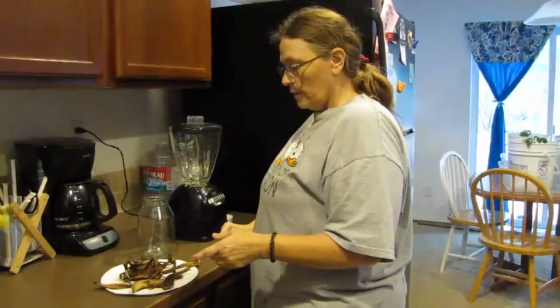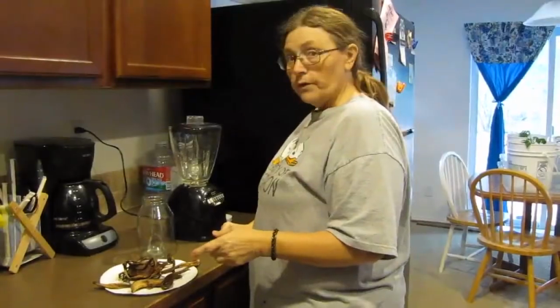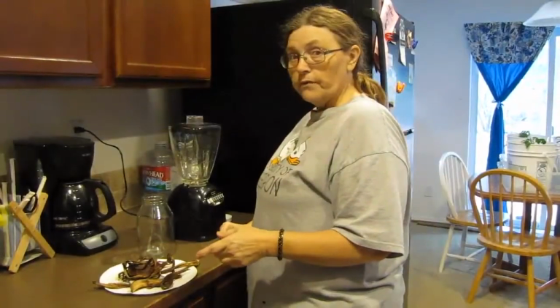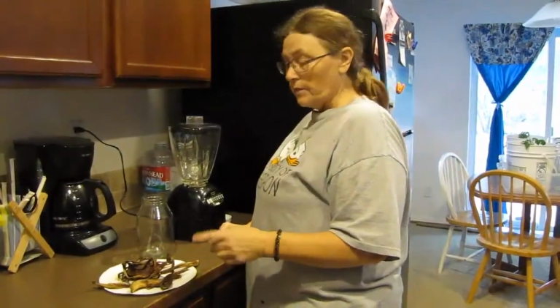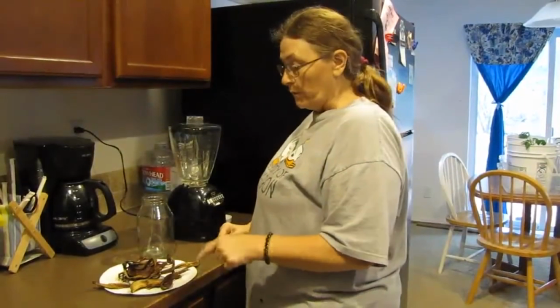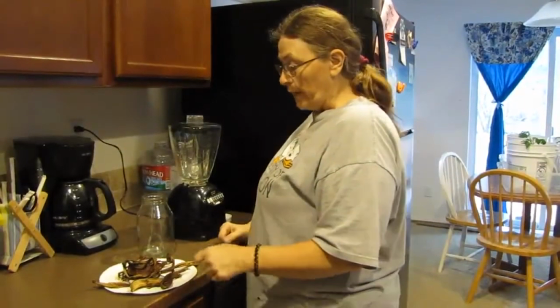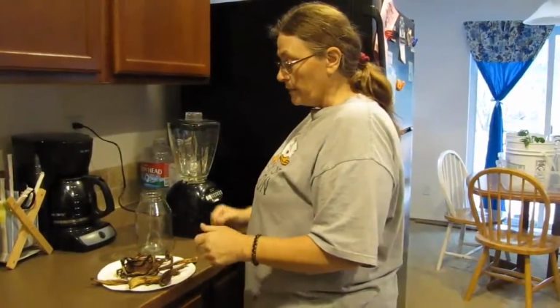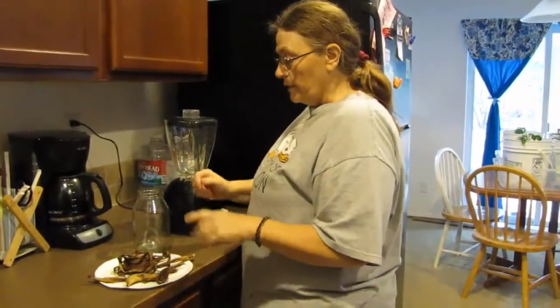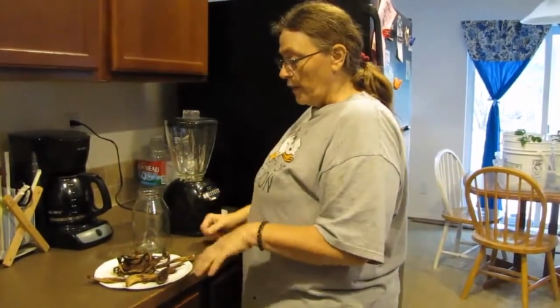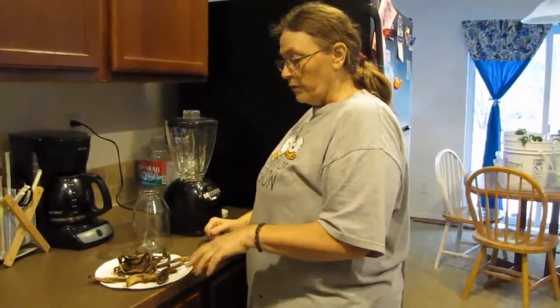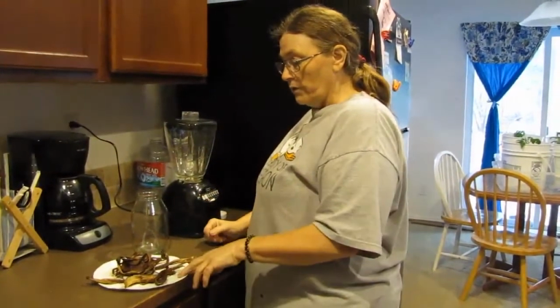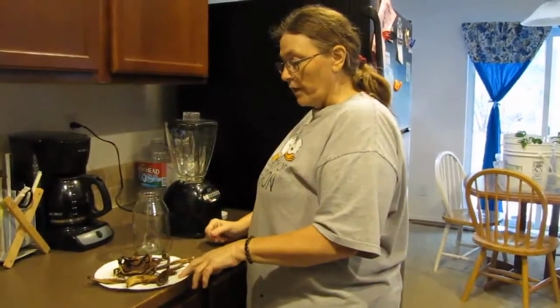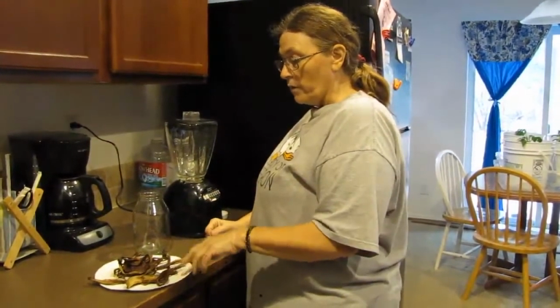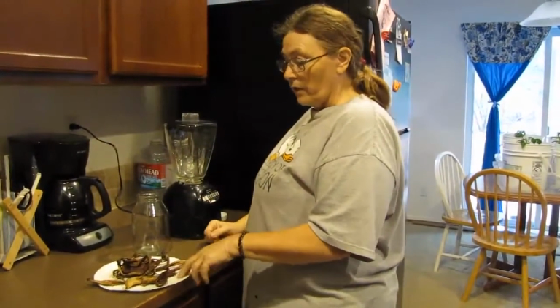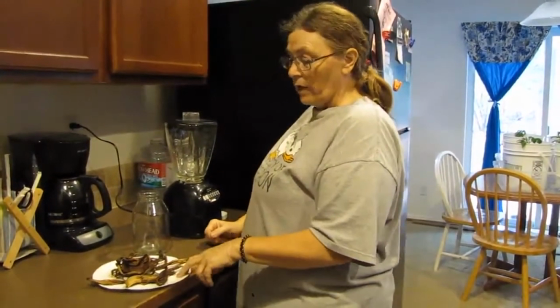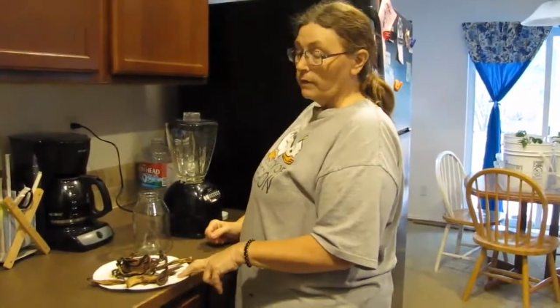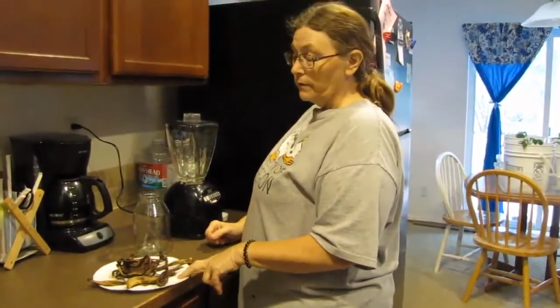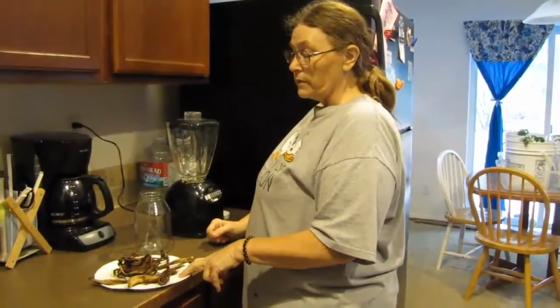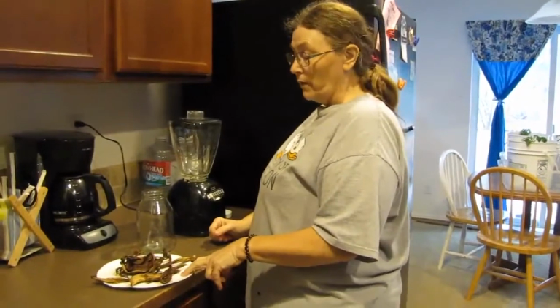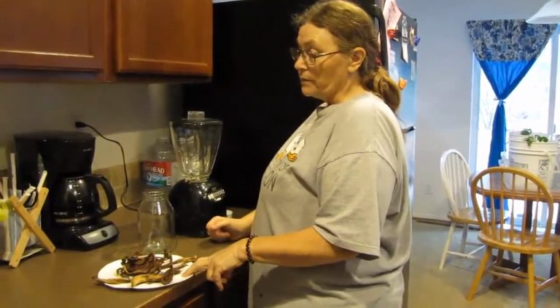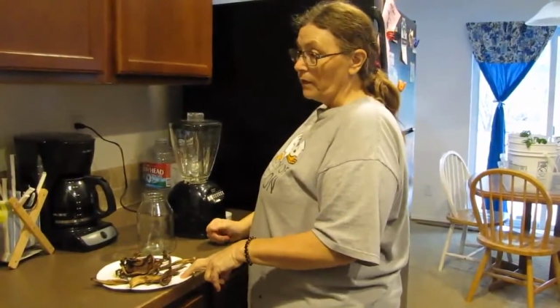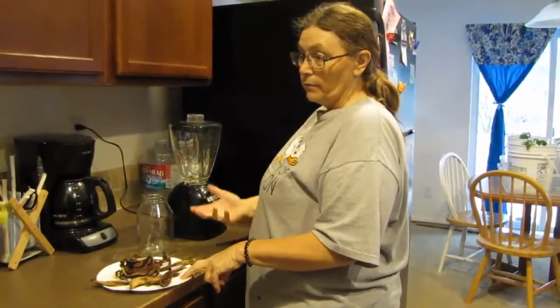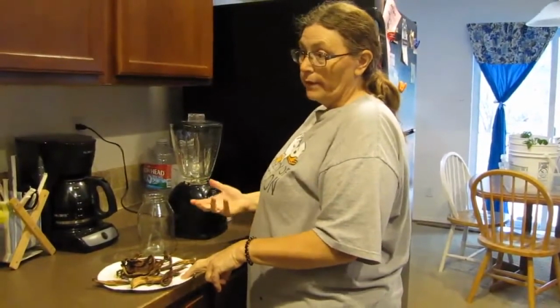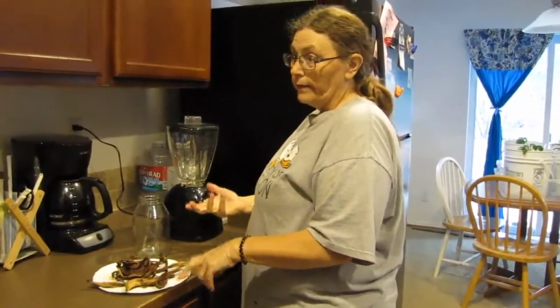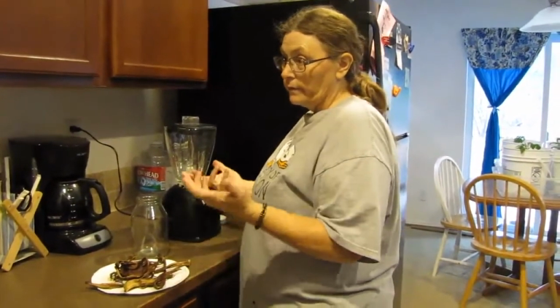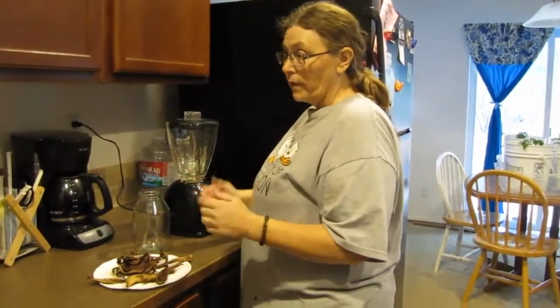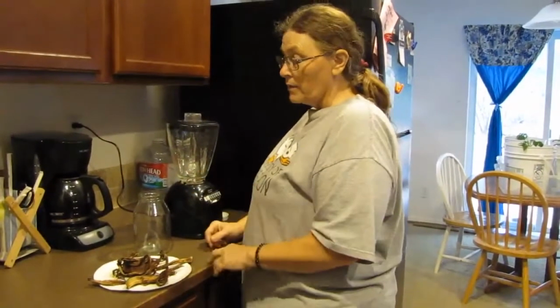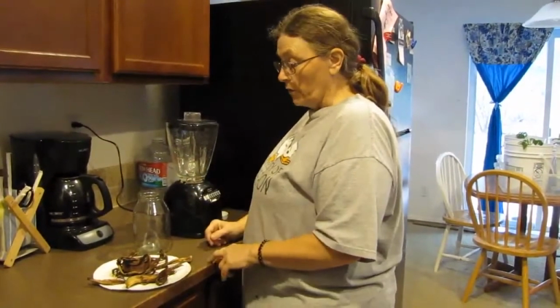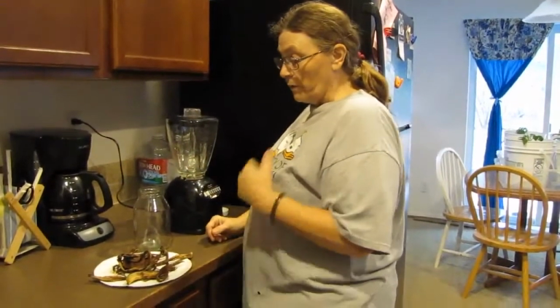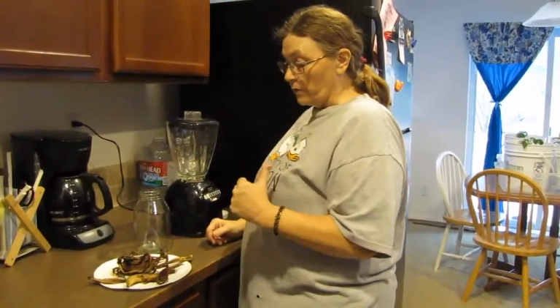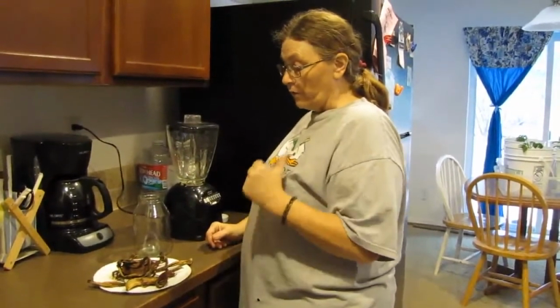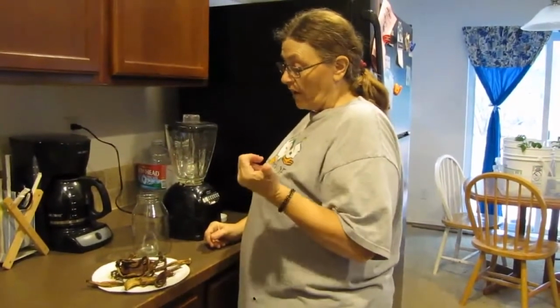Now when you do them in the microwave they are going to have a little bit of a smell — they smell like a burnt banana. So you might want to turn on your fan.